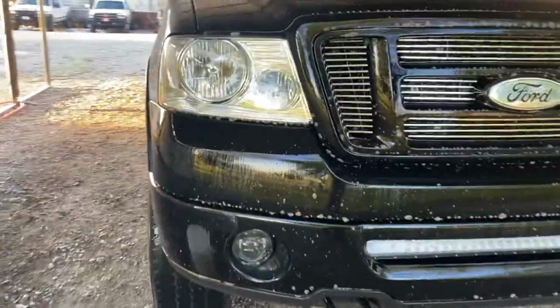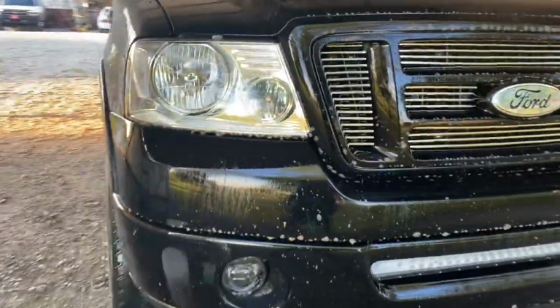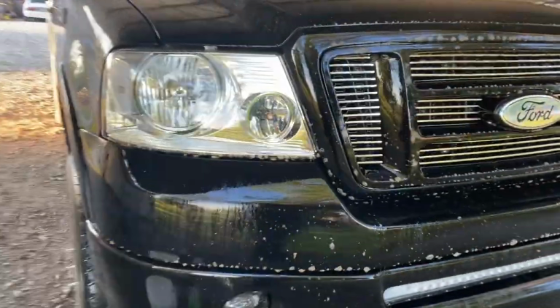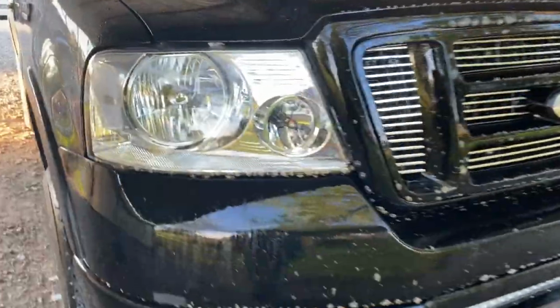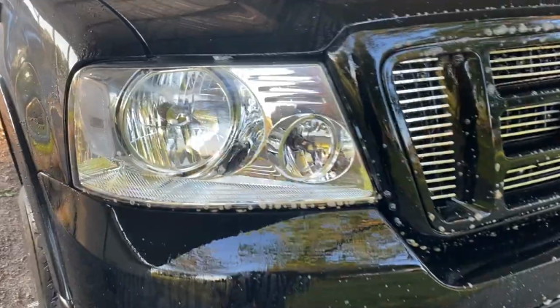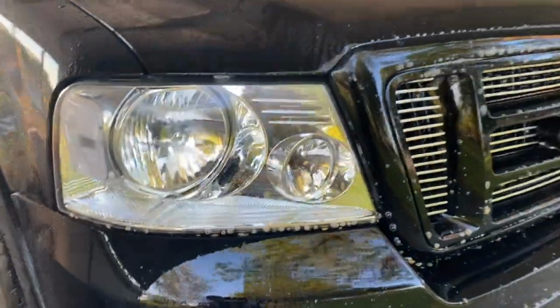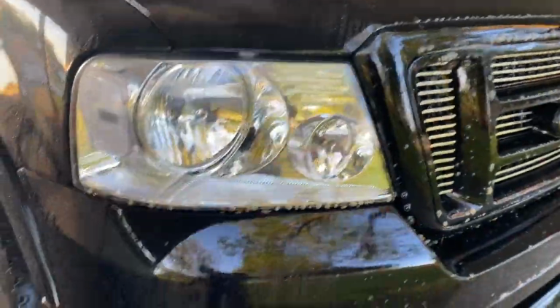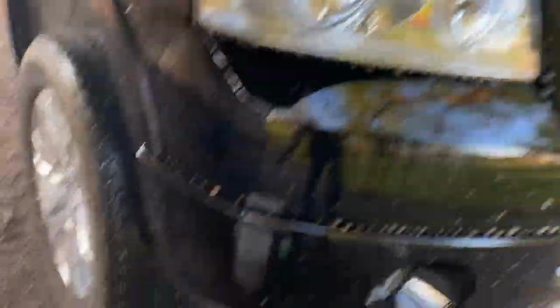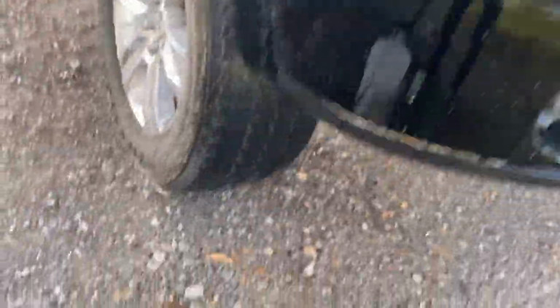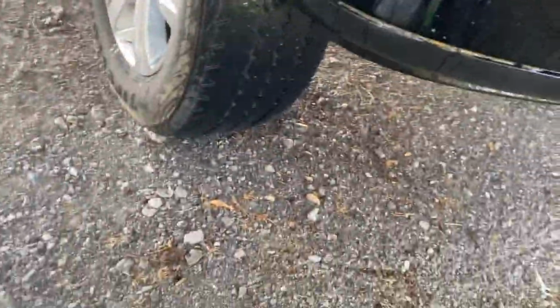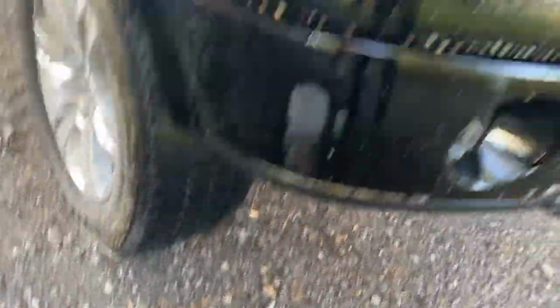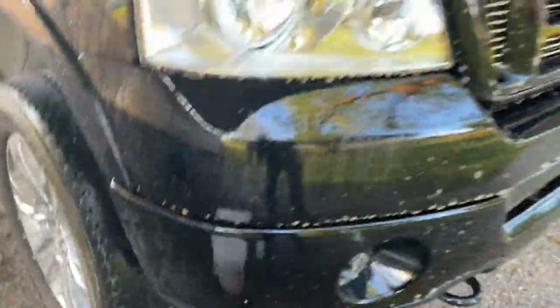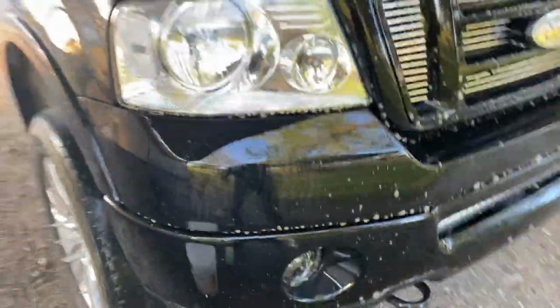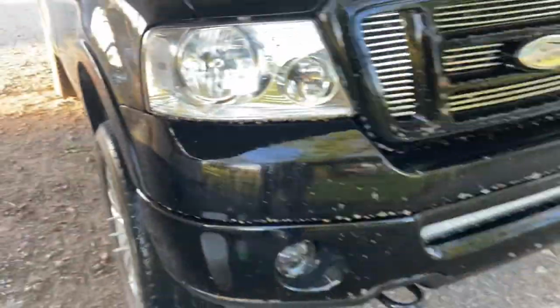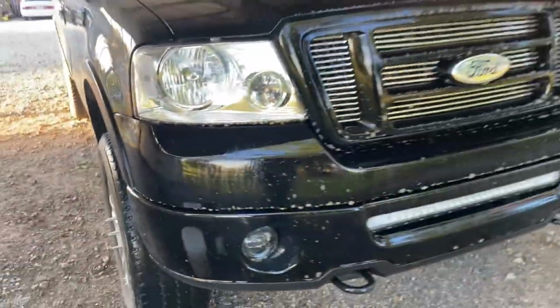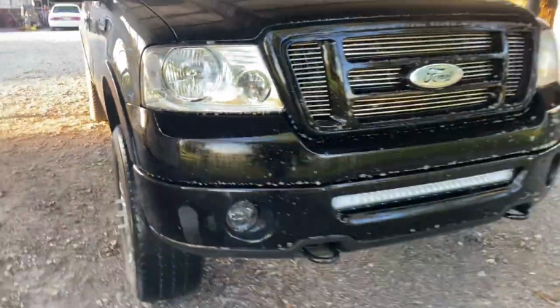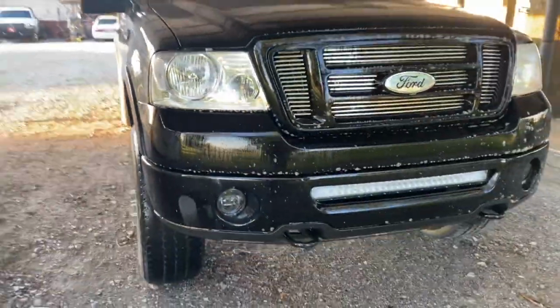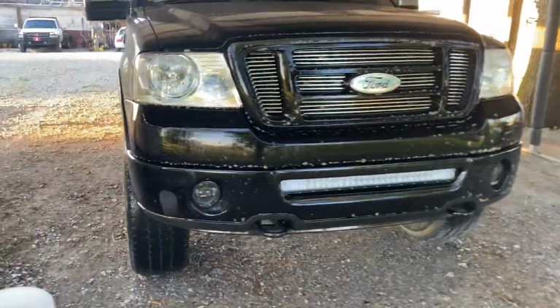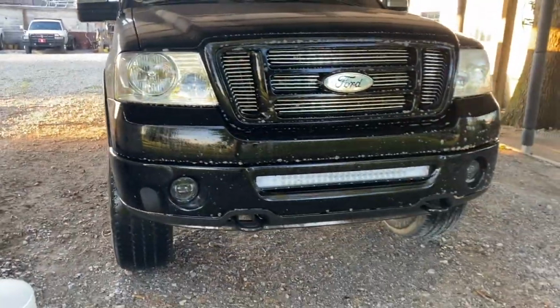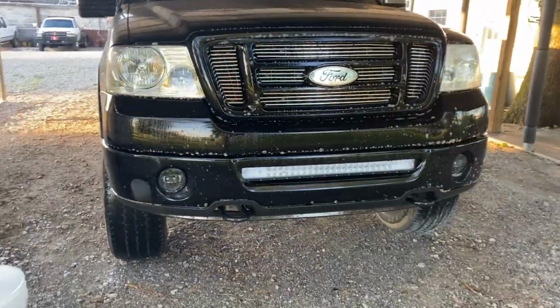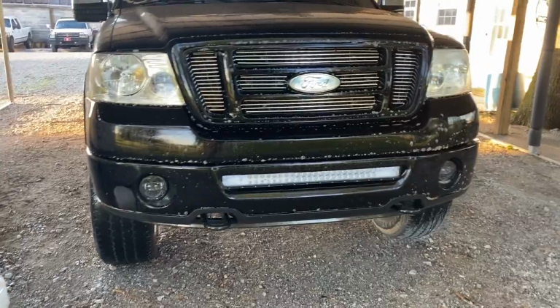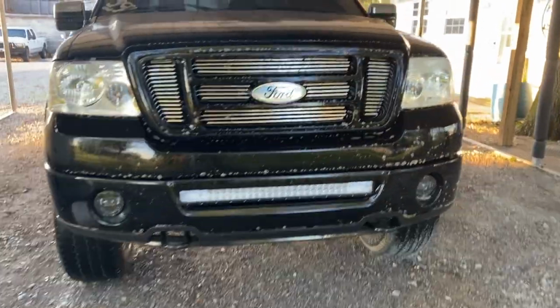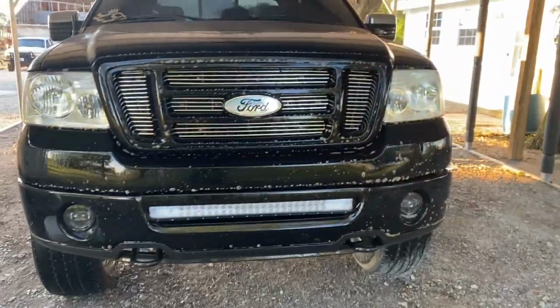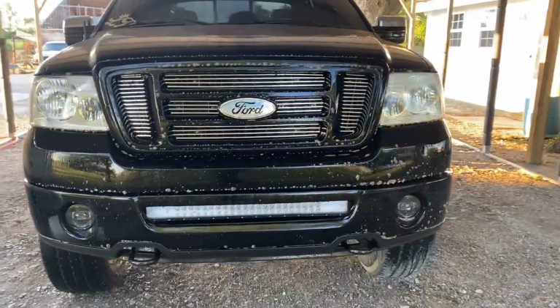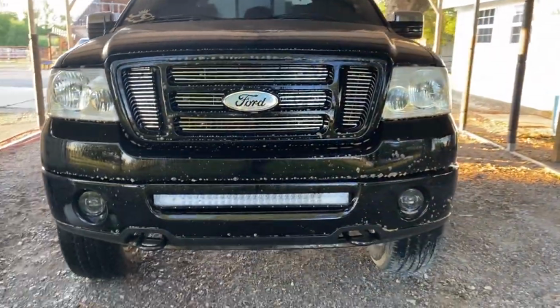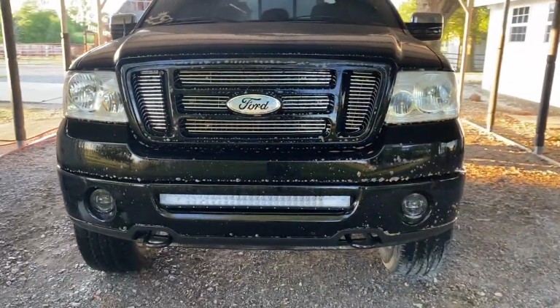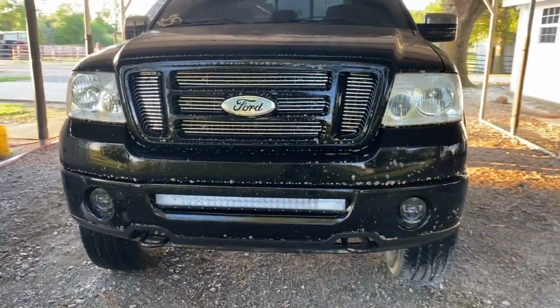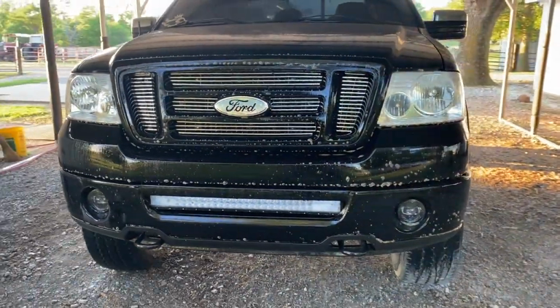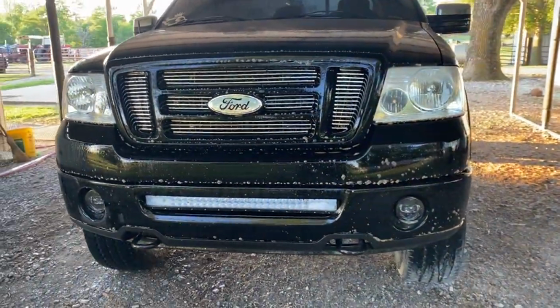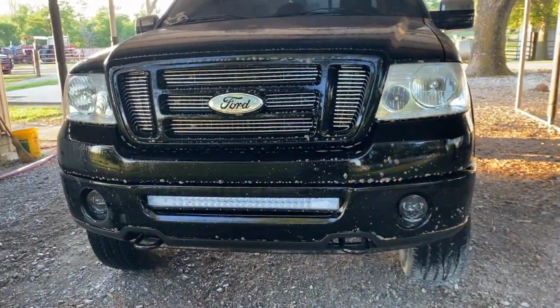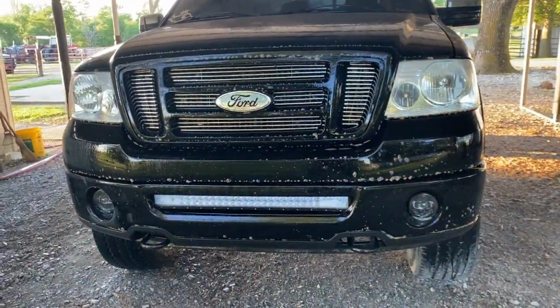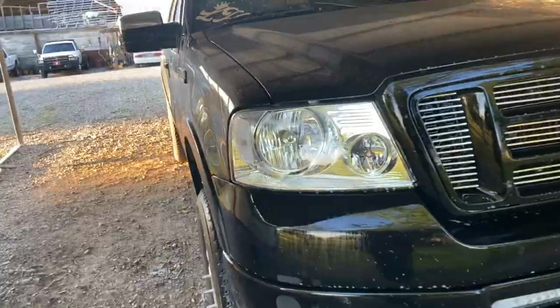Alright, so we've got the whole front of the vehicle coated. Now give me just a second — I'm going to let it sit, then I'll come back and pressure wash it and we'll see the results.